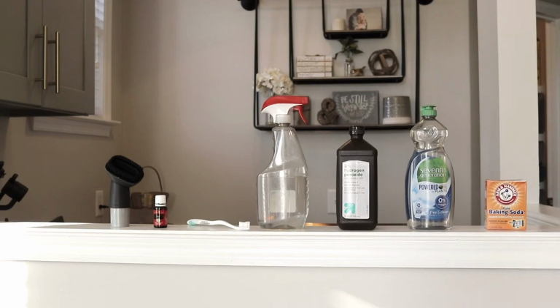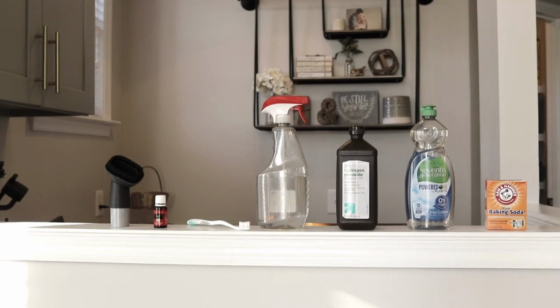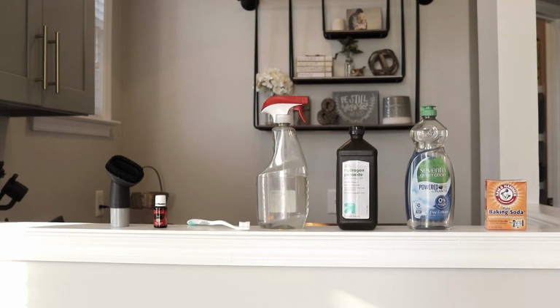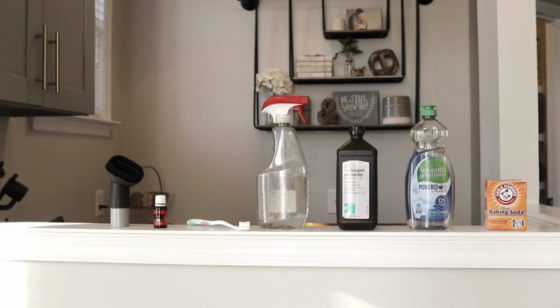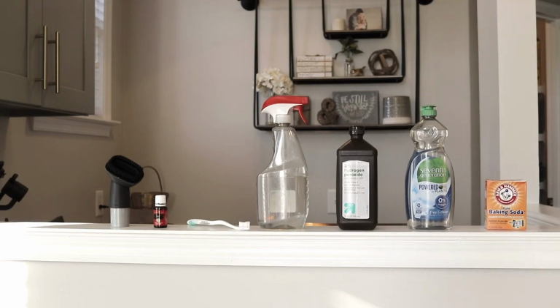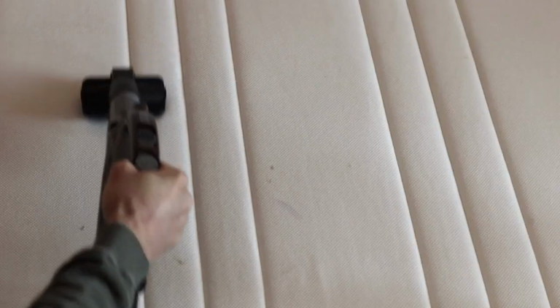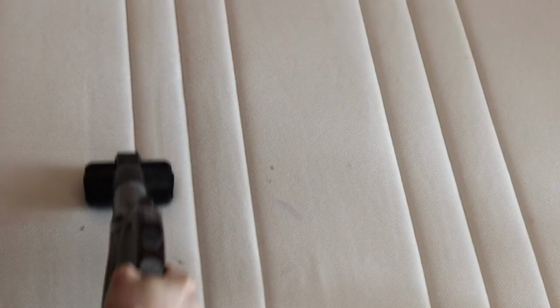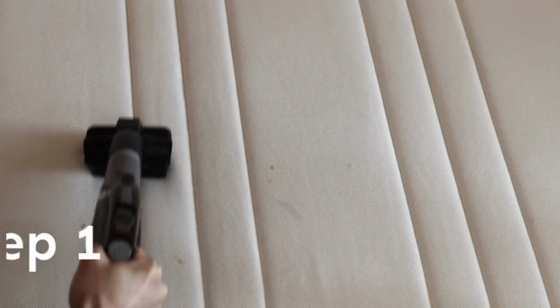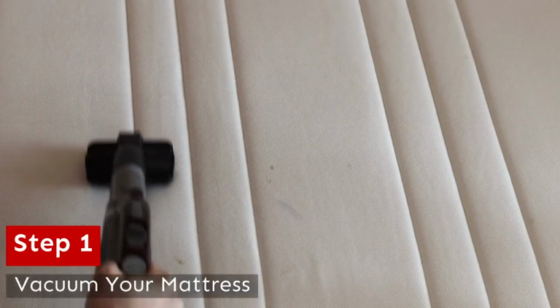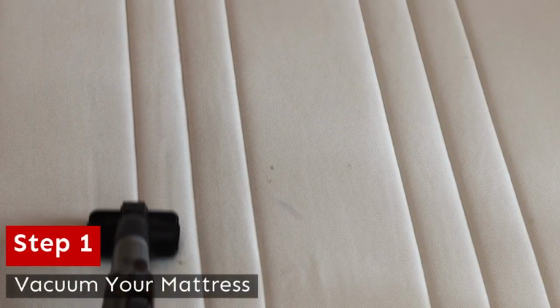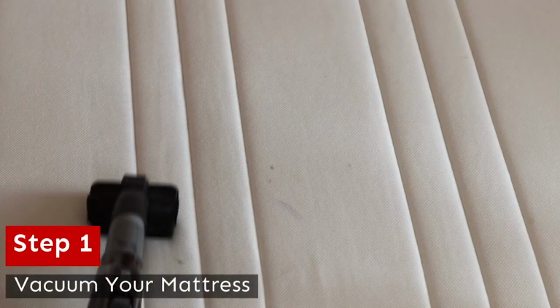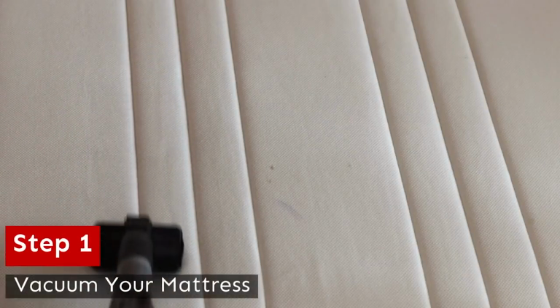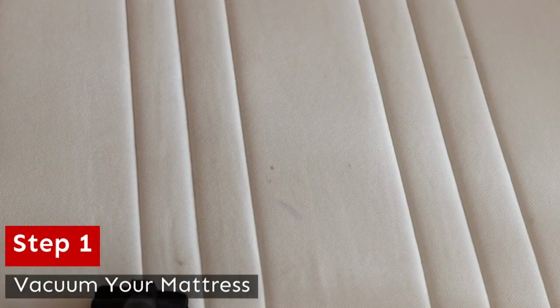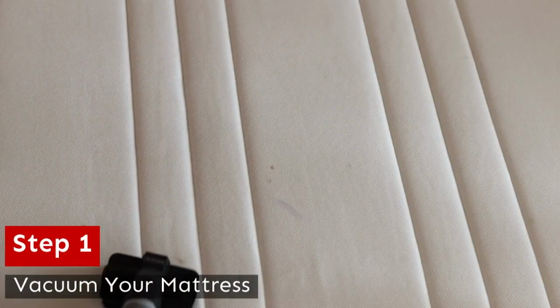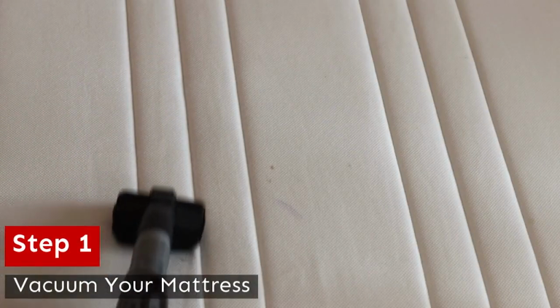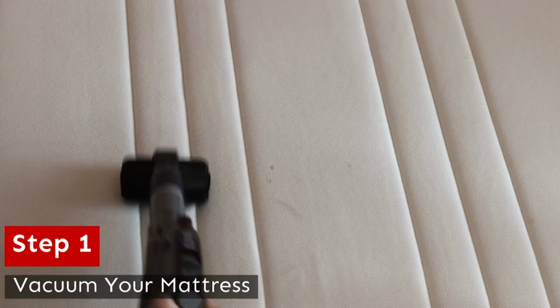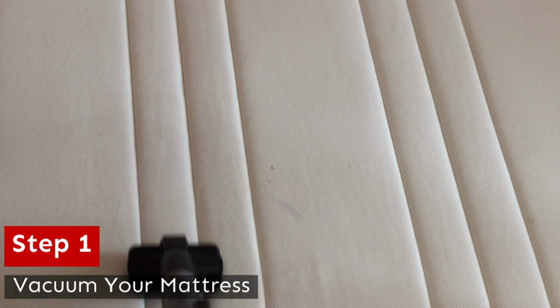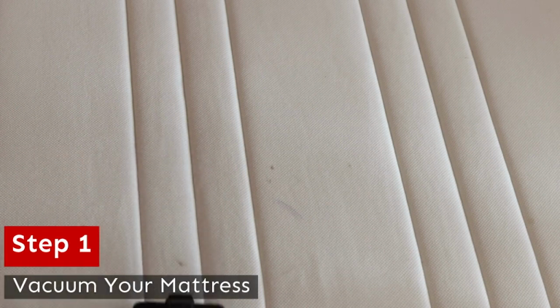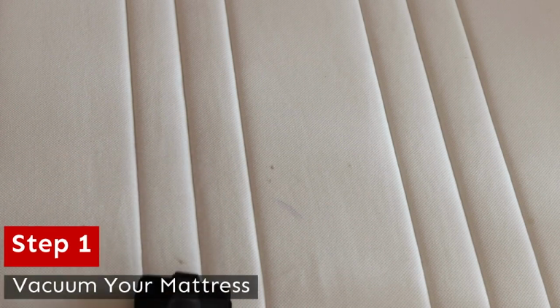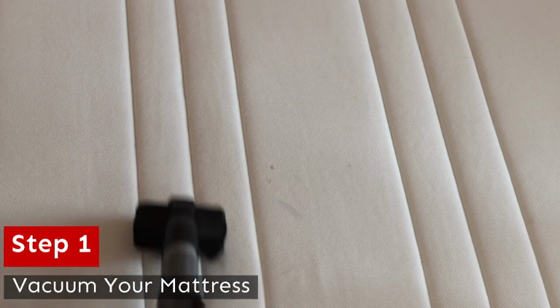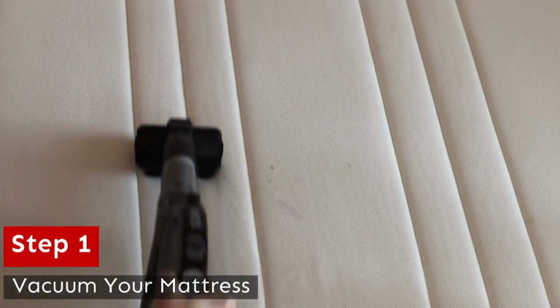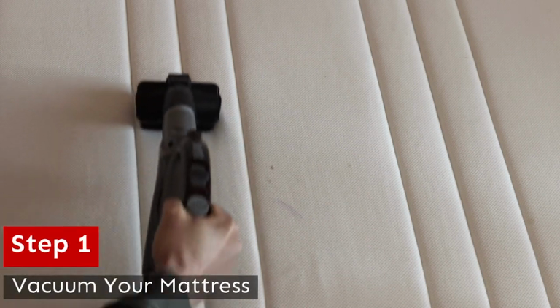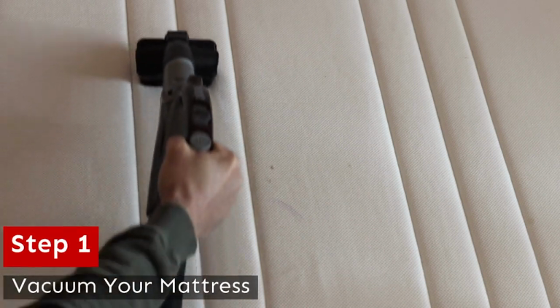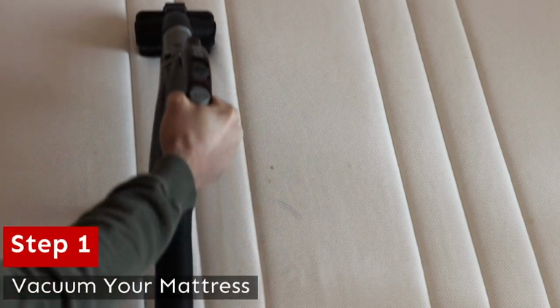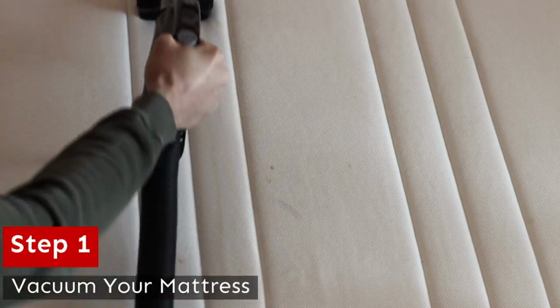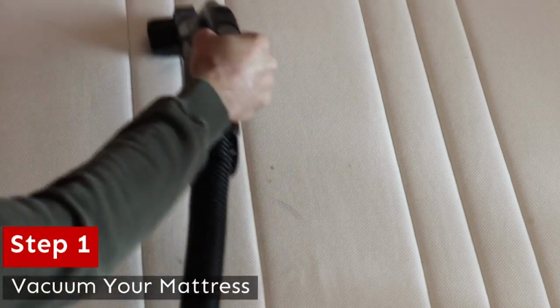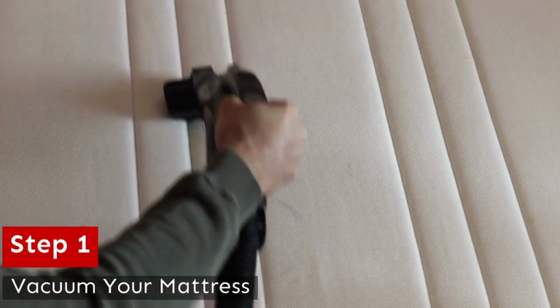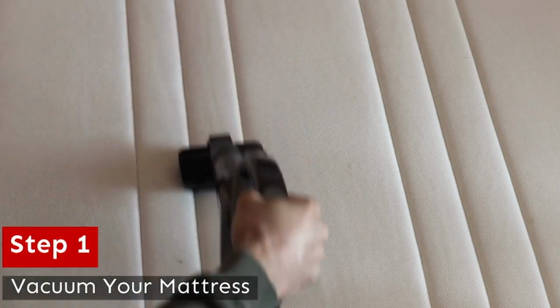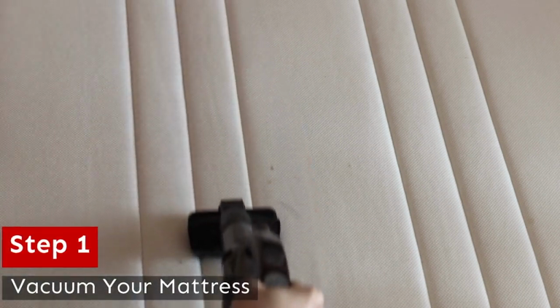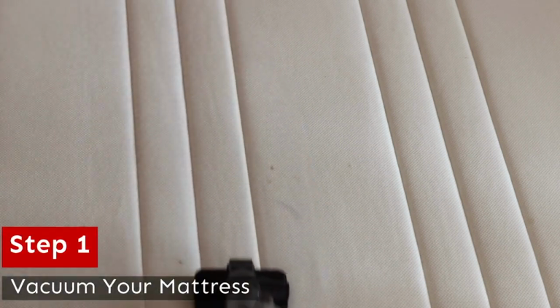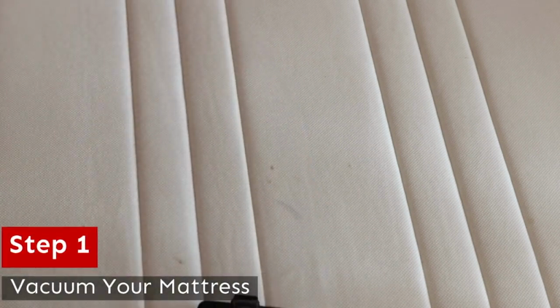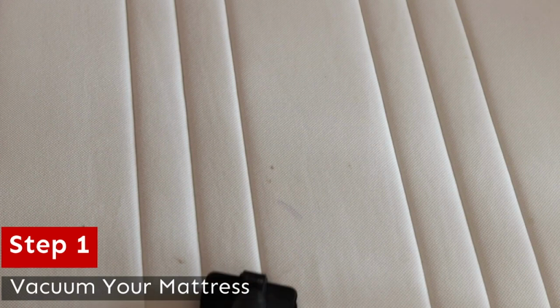Now, clearly the vacuum is too big, so I just used the brush. Step one: vacuum your mattress. This is where we're going to get in all the nooks and crannies and make sure we're getting rid of all the loose dust and skin and other gross things that are in there.